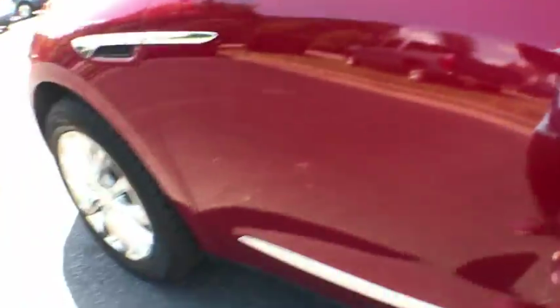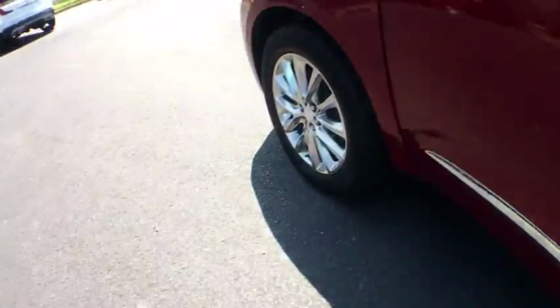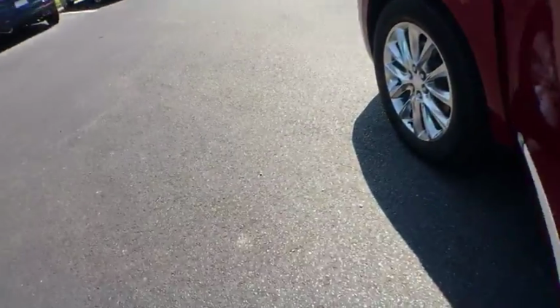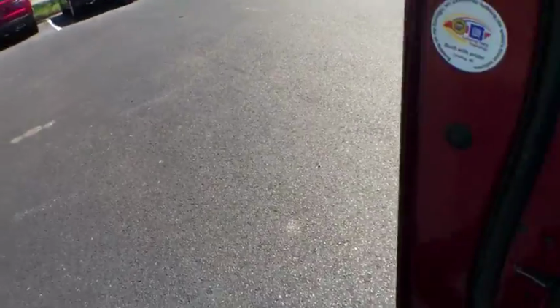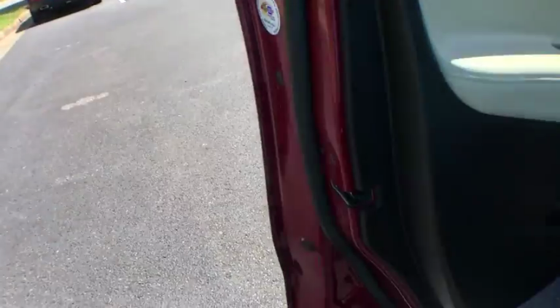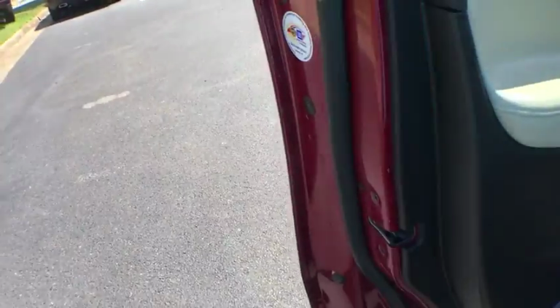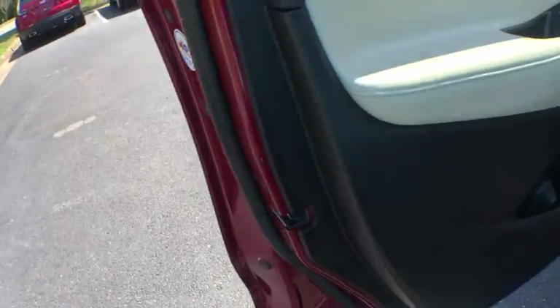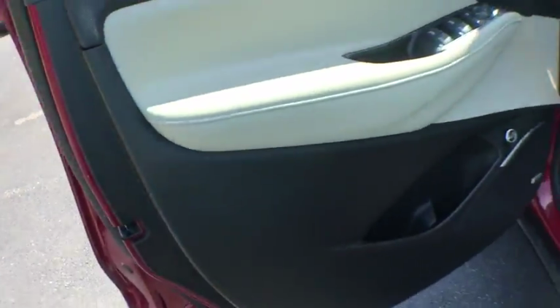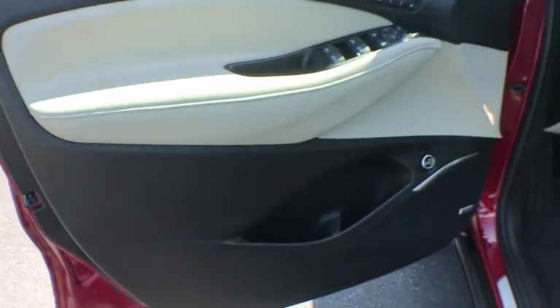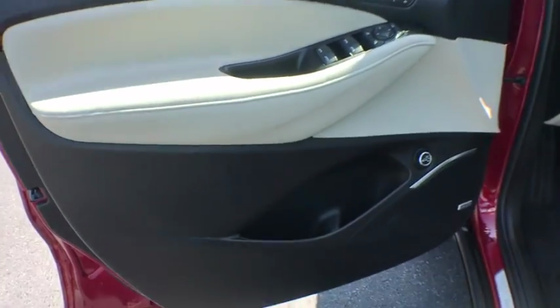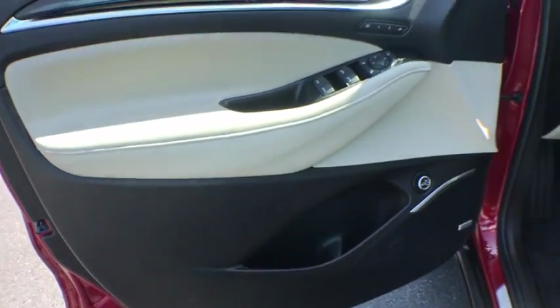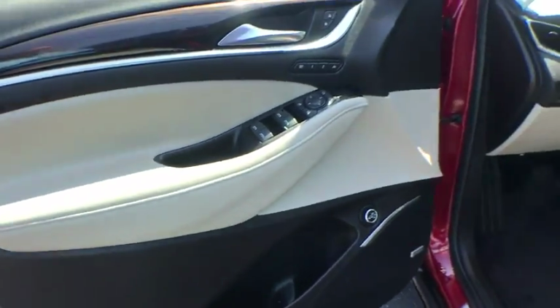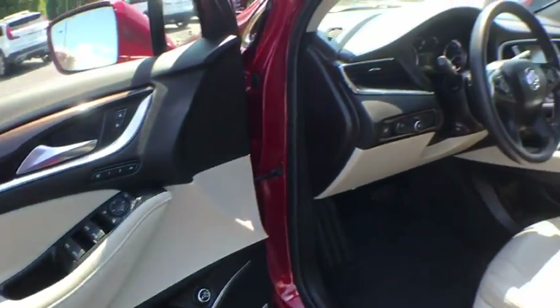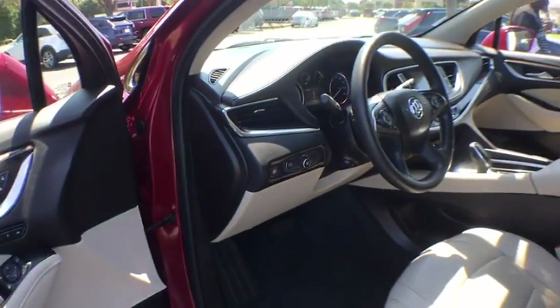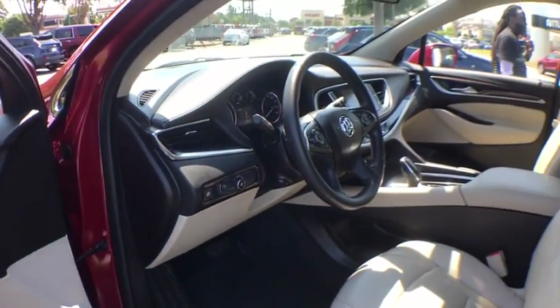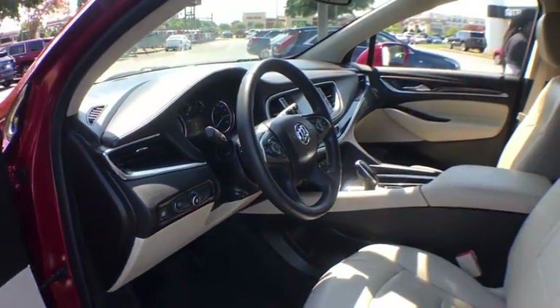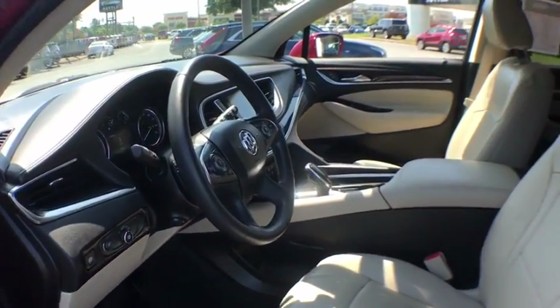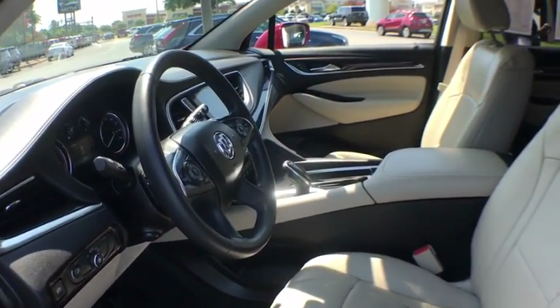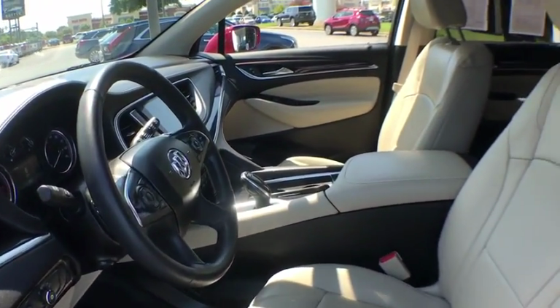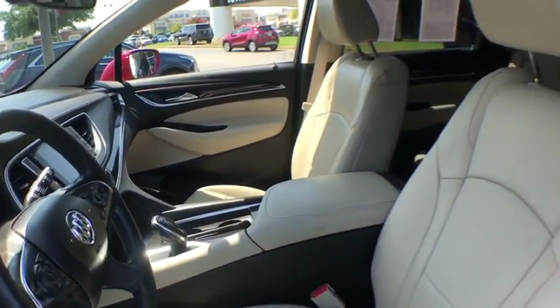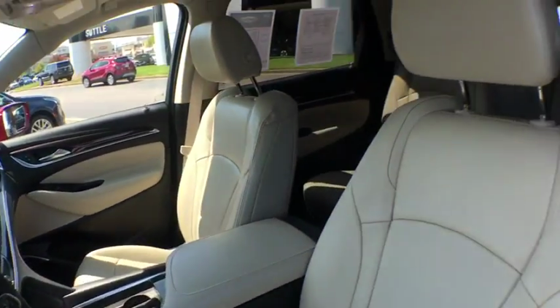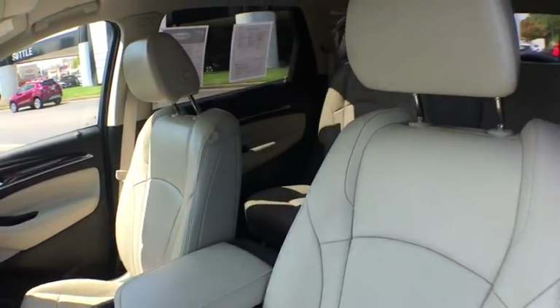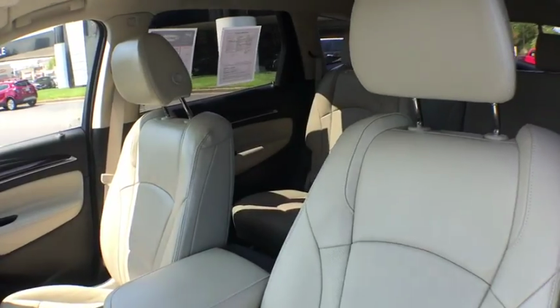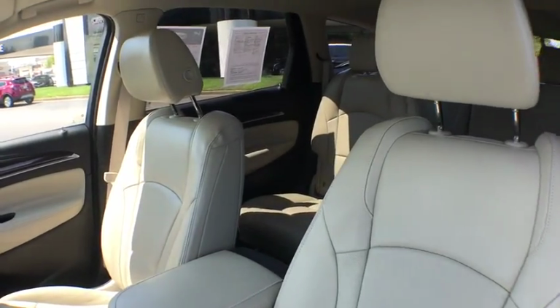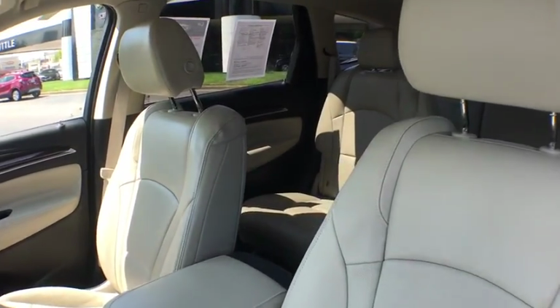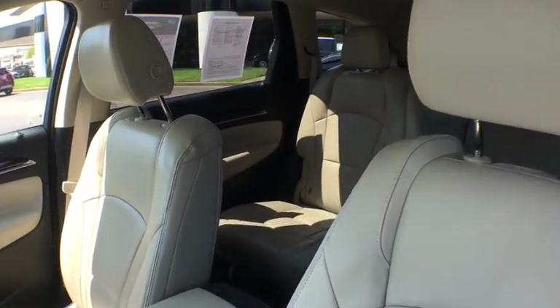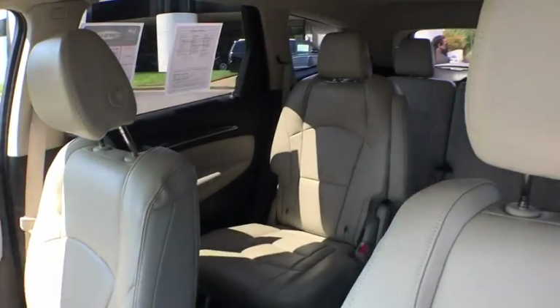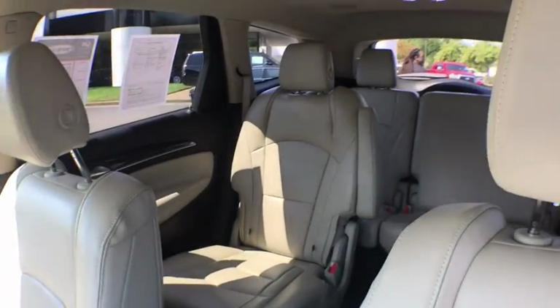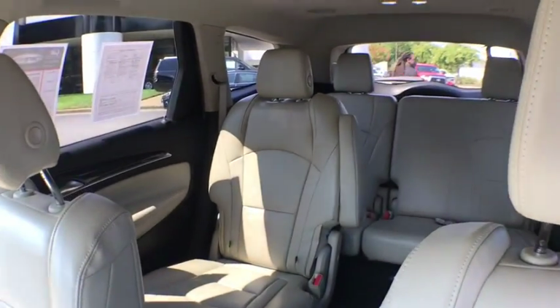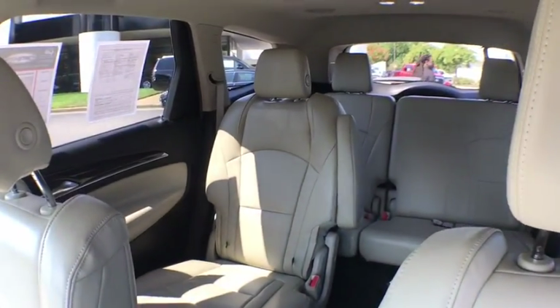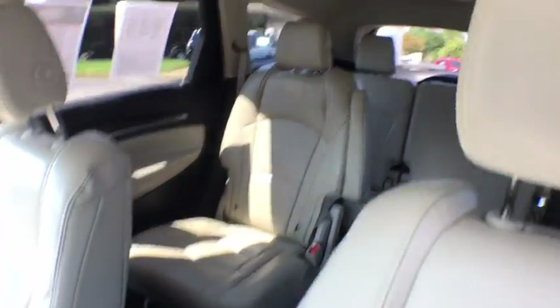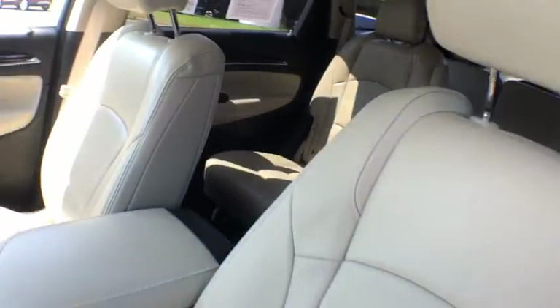Four-wheel disc brakes, universal garage door opener, center armrest, active suspension system, electronic stability control, power windows, compass, heated steering wheel, and rear window defroster.